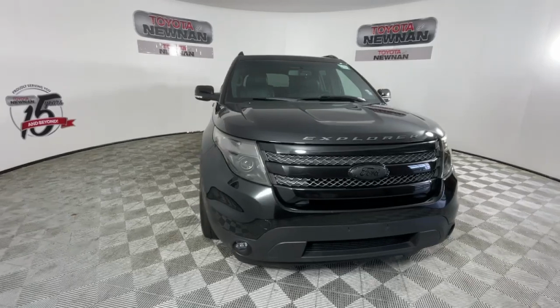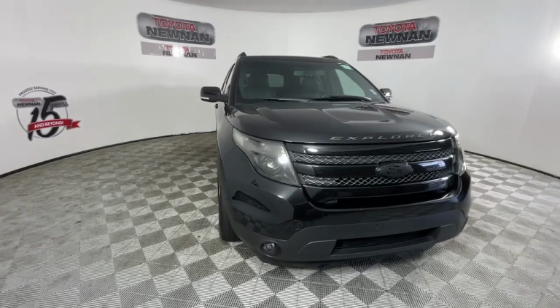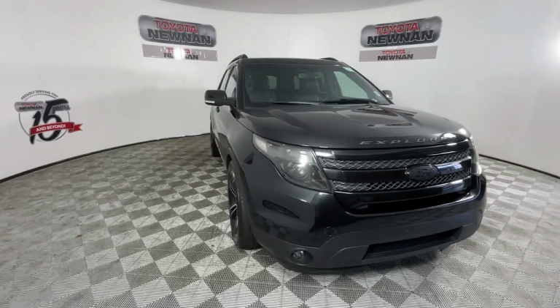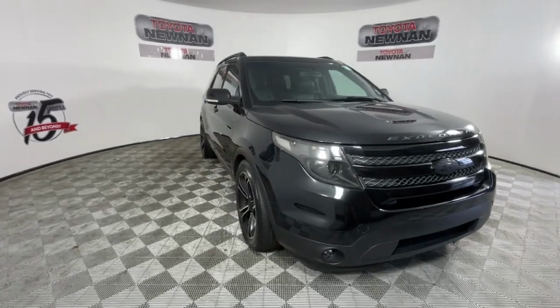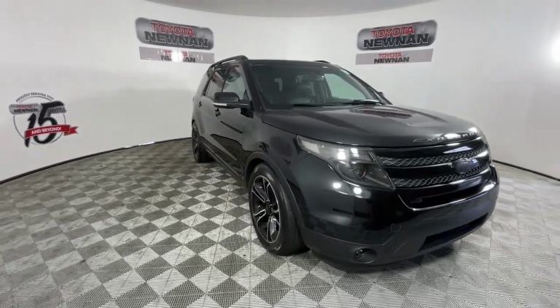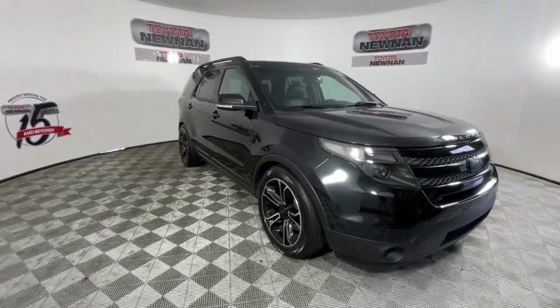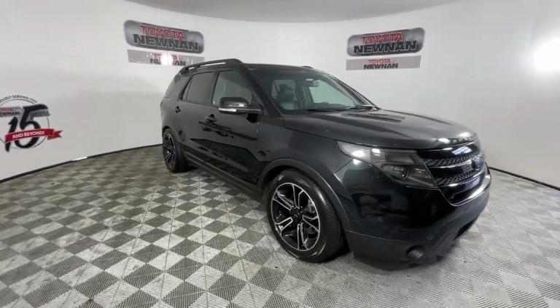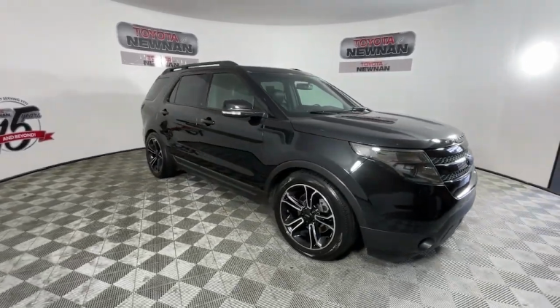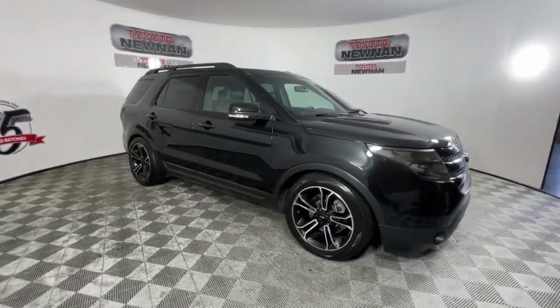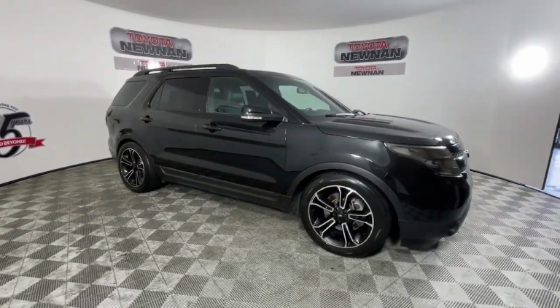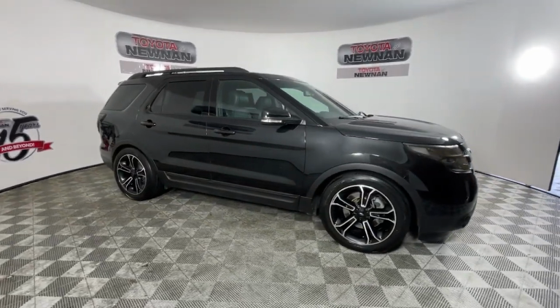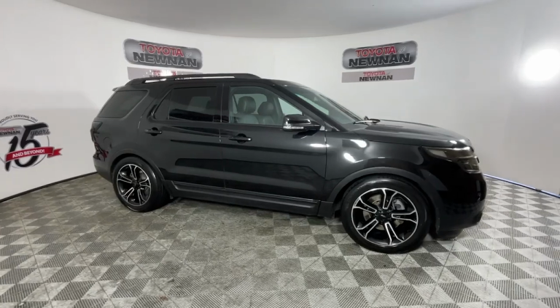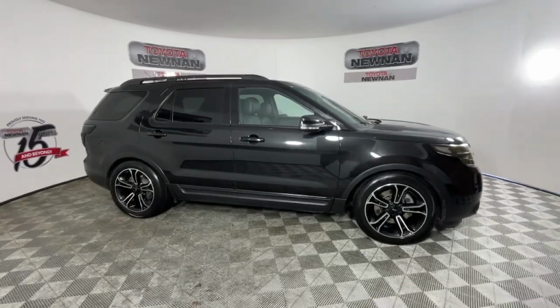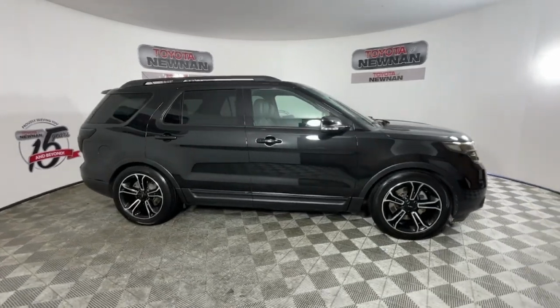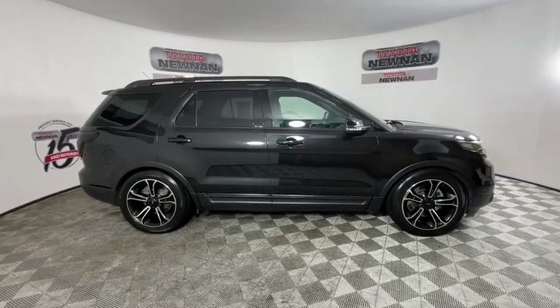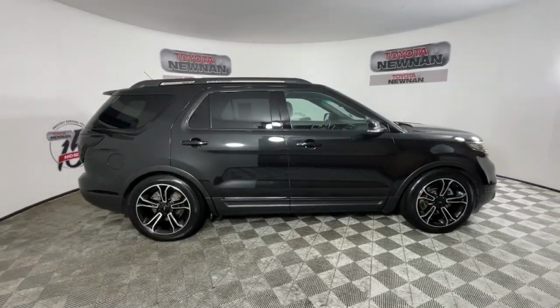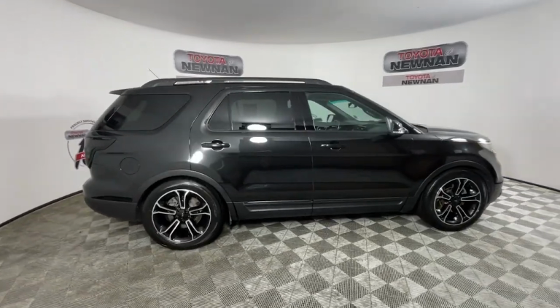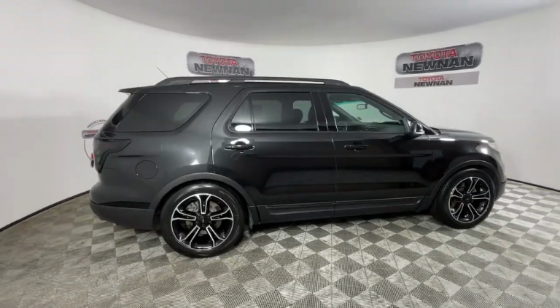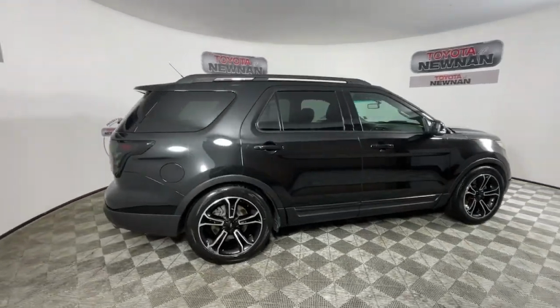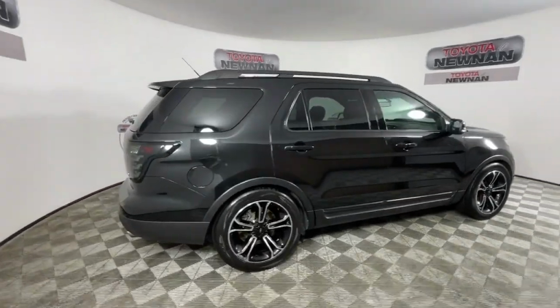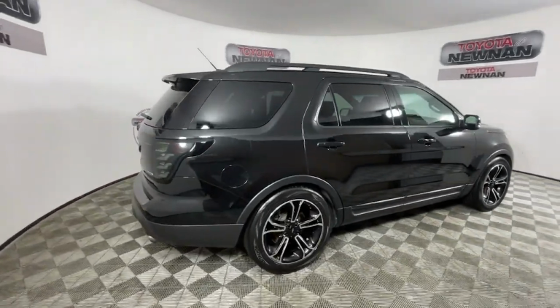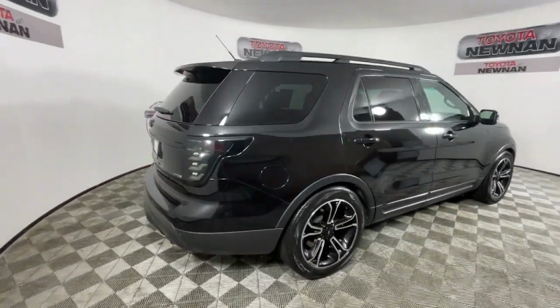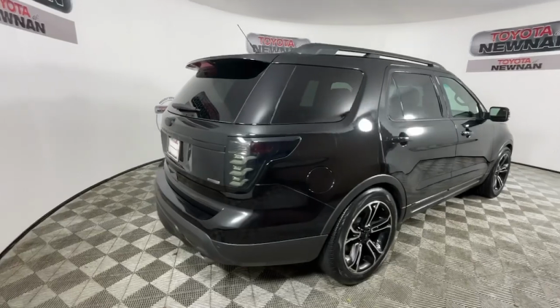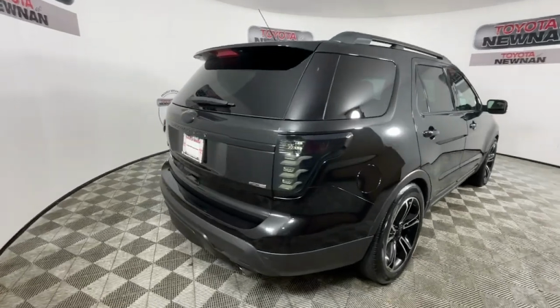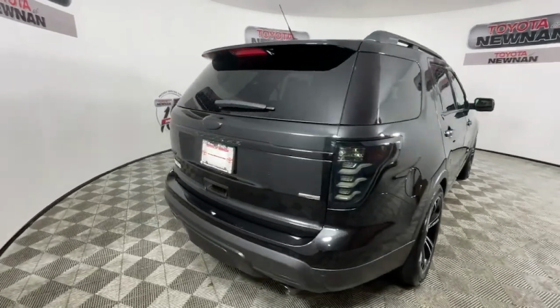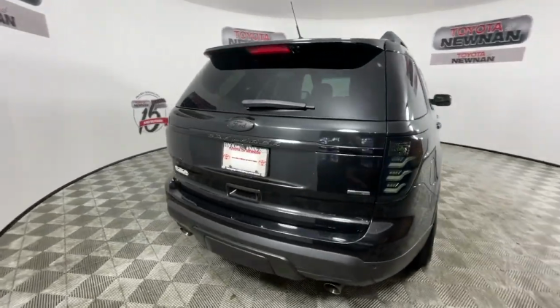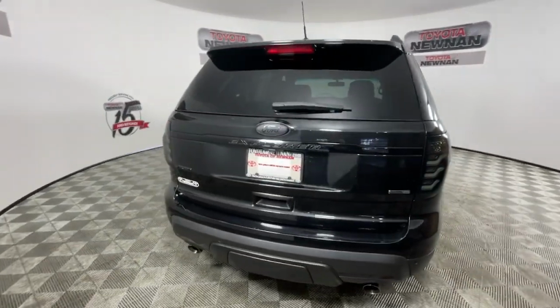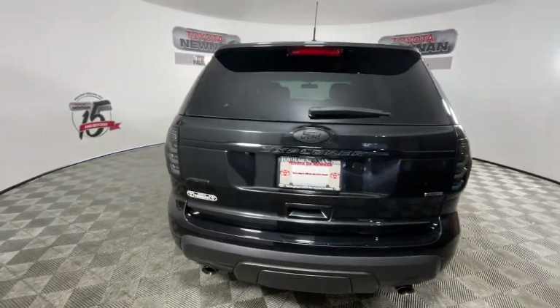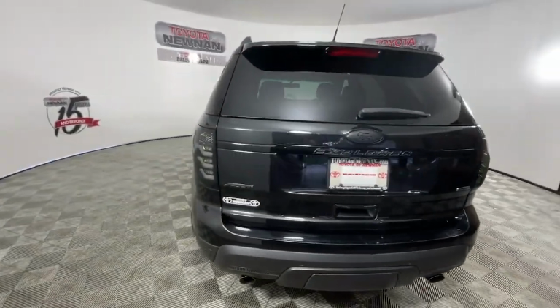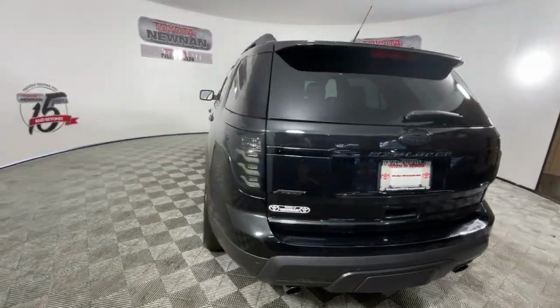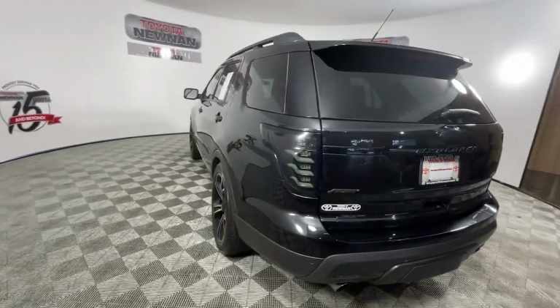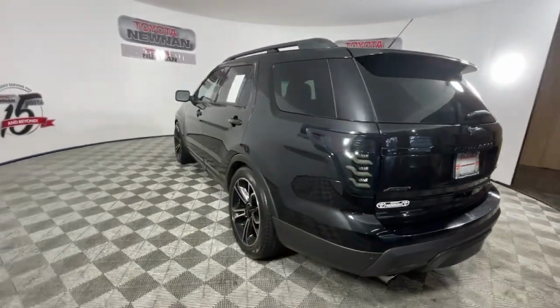Go home happy with the 2015 Ford Explorer. With less than 100,000 miles on the odometer, this vehicle provides excellent value. Take on every project with confidence in this spacious, versatile Explorer.